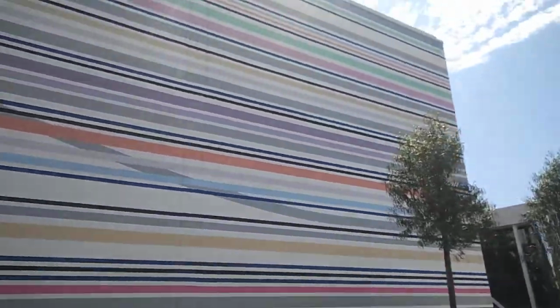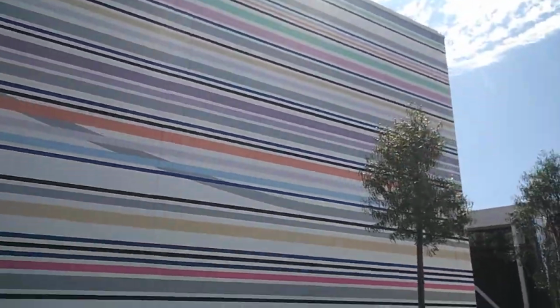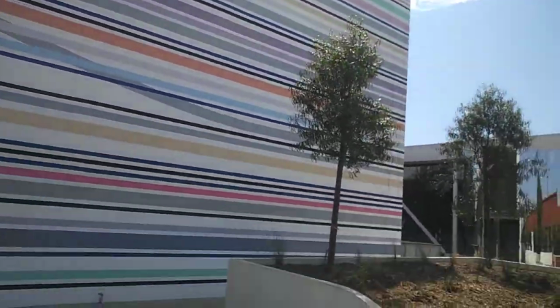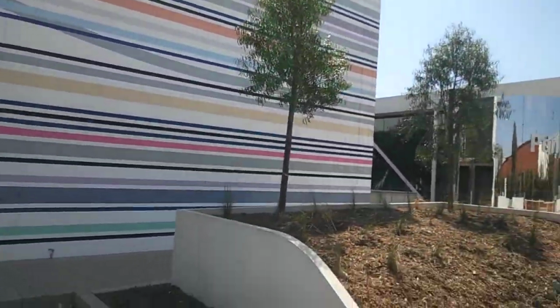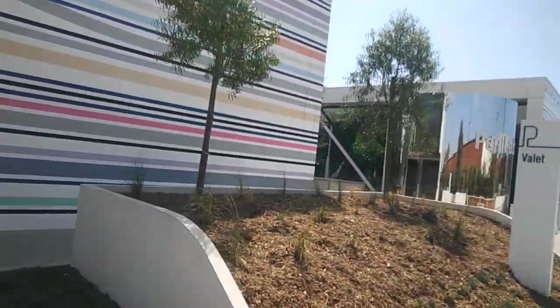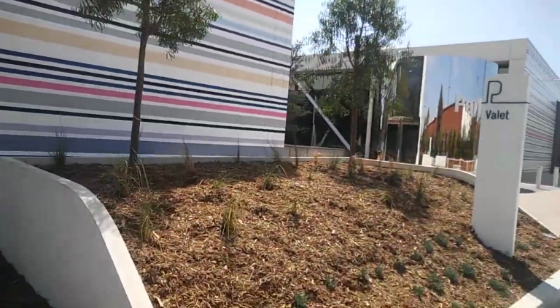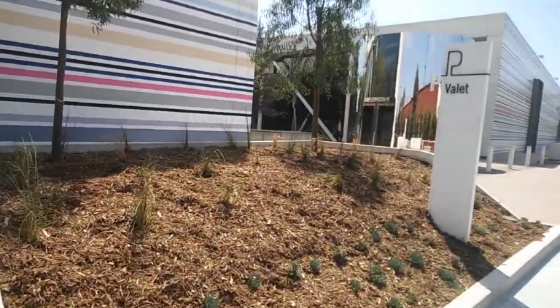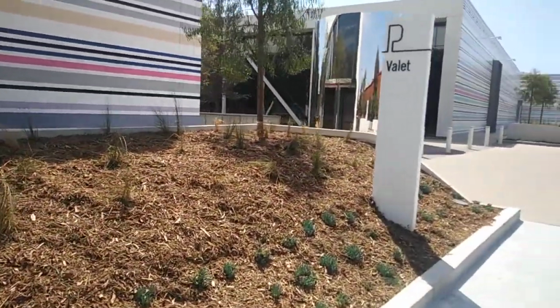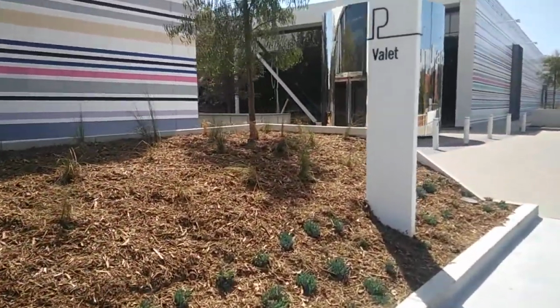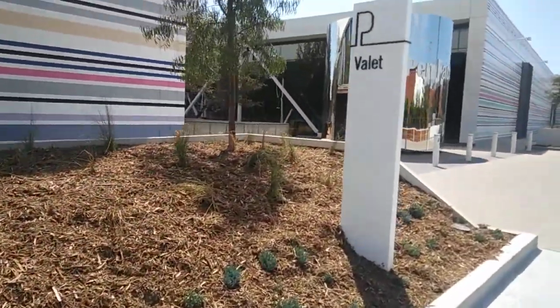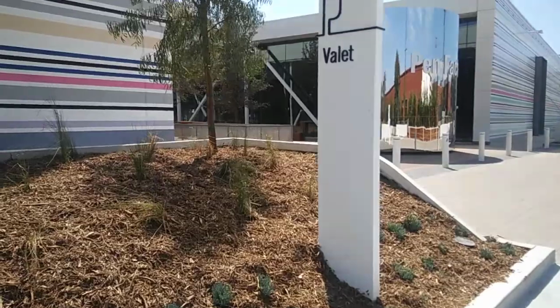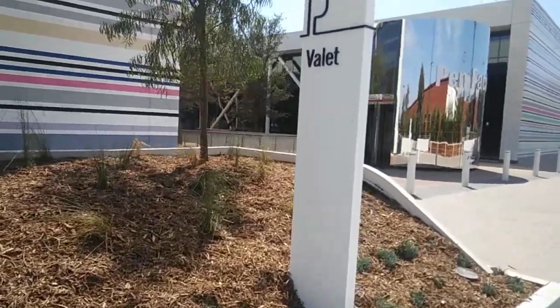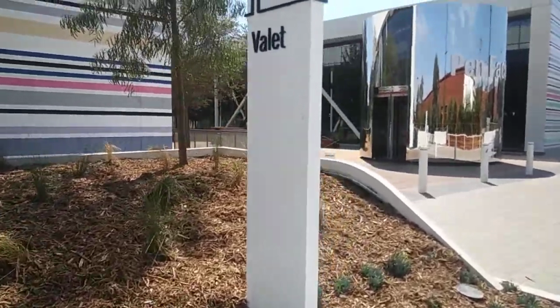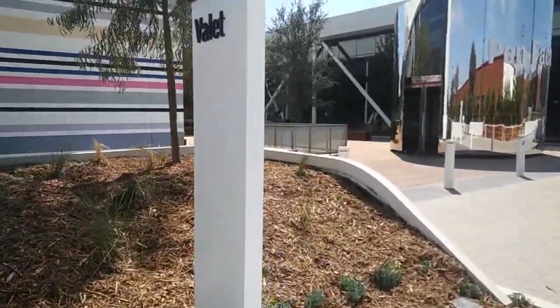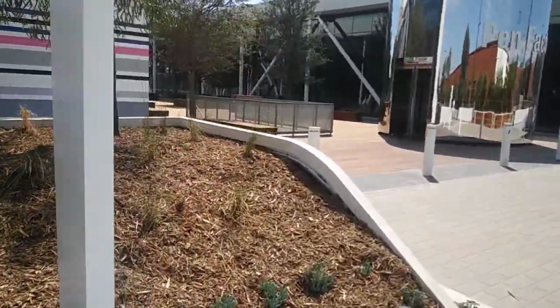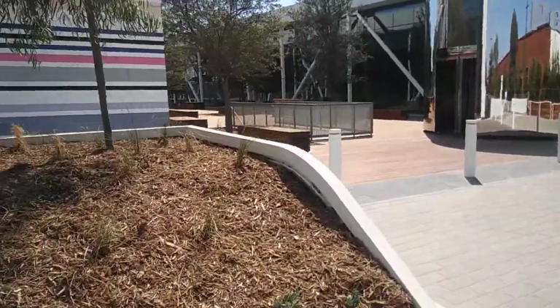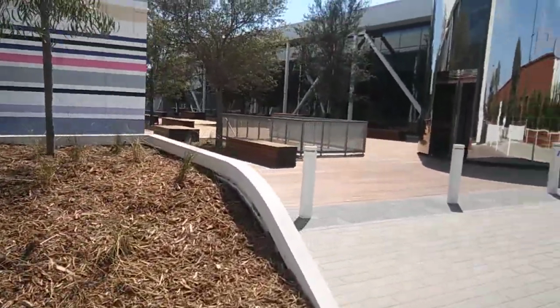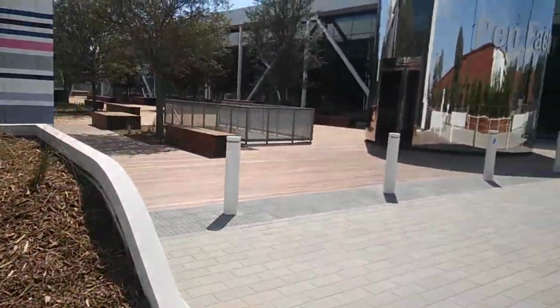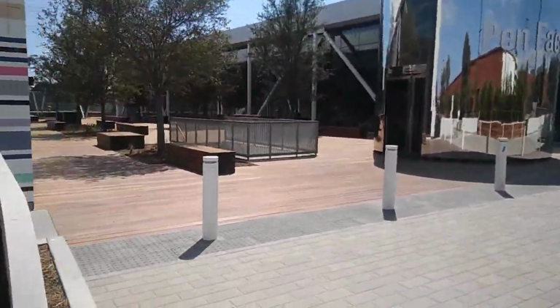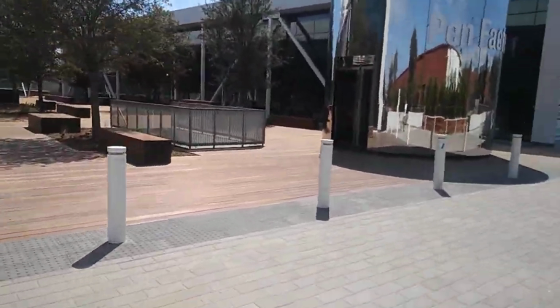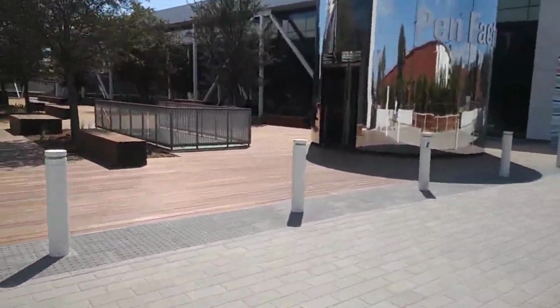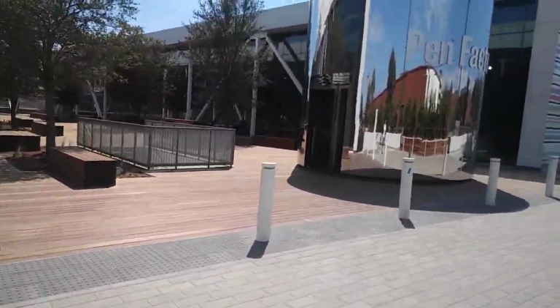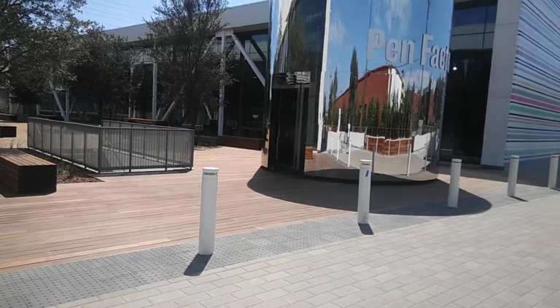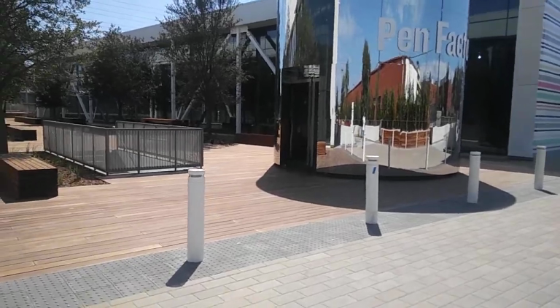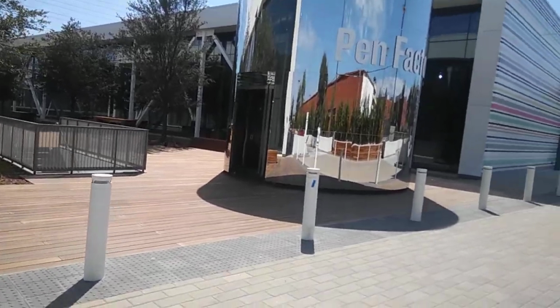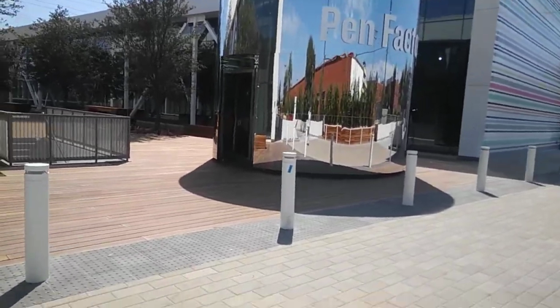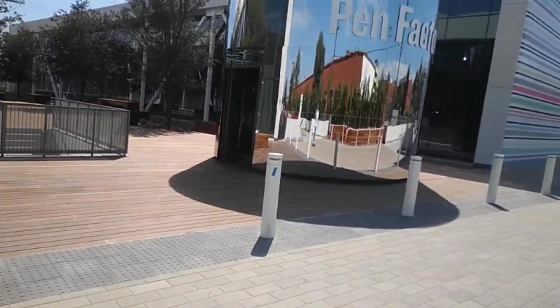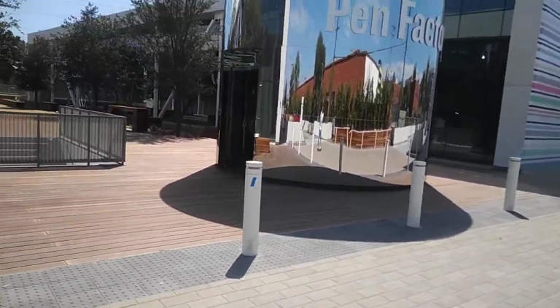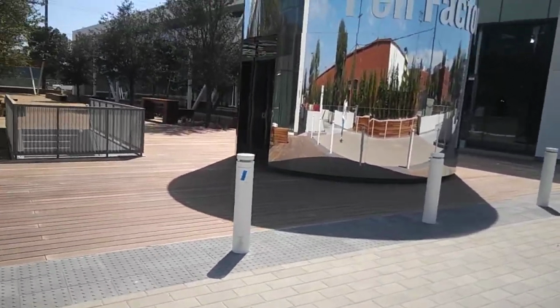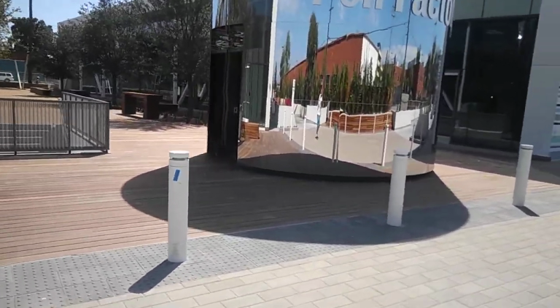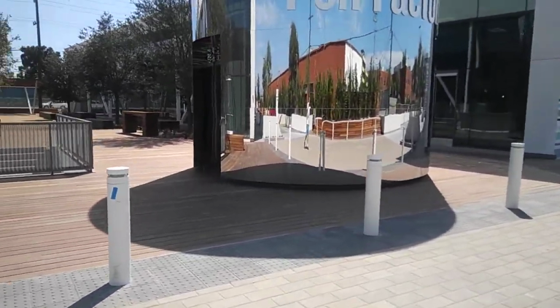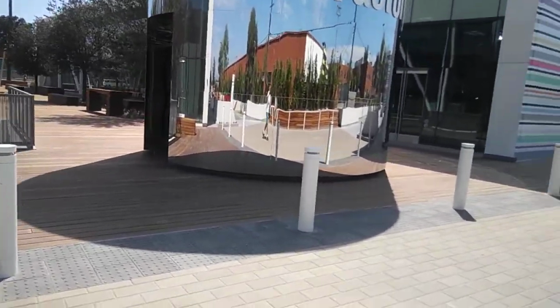There are actually two buildings. There are all these directional signs here. The building is called Pen Factory. They don't manufacture pens anymore, but they wanted to keep the same identity.